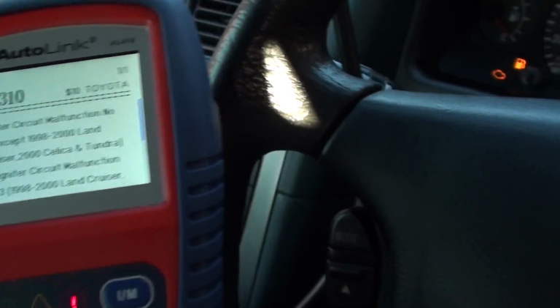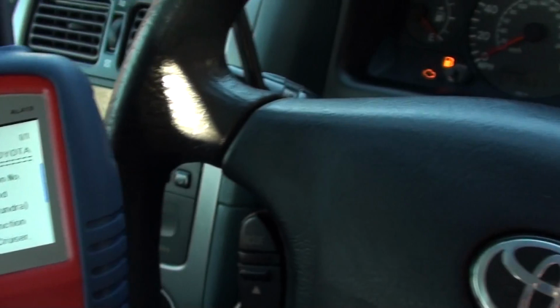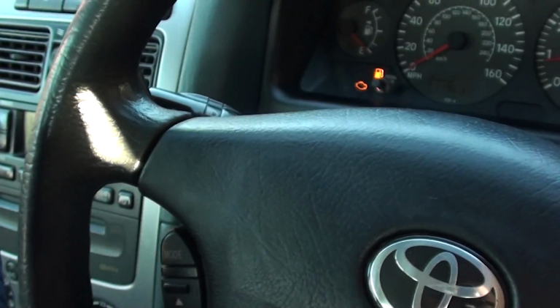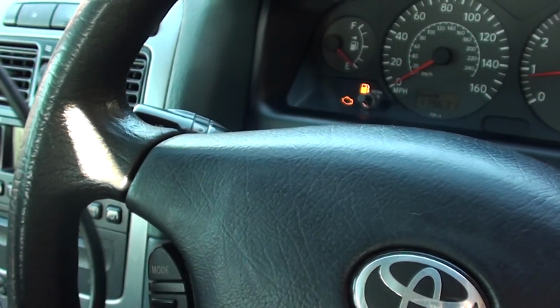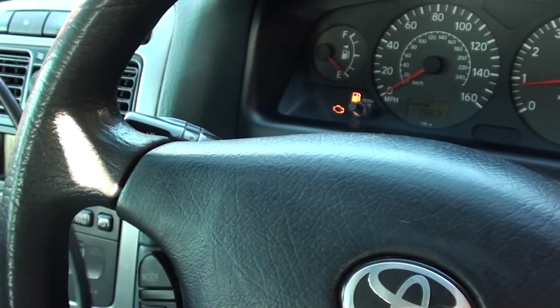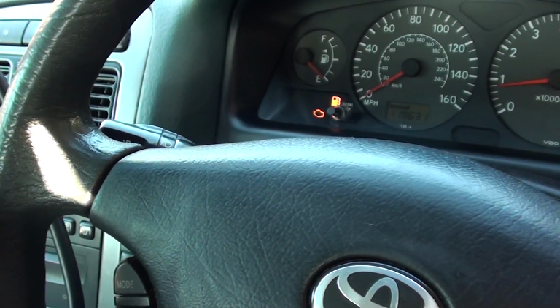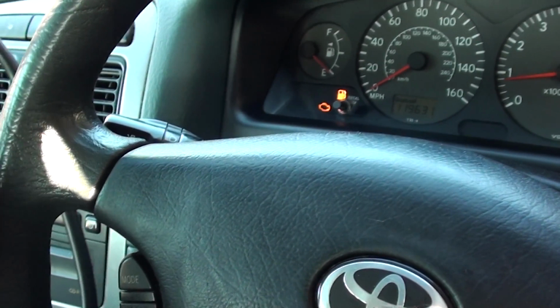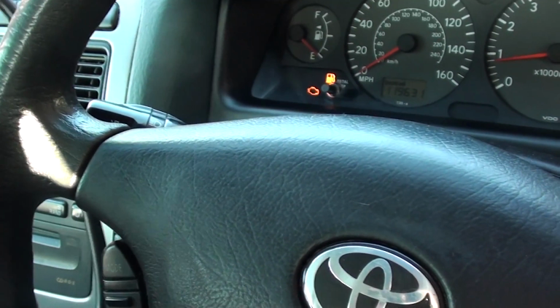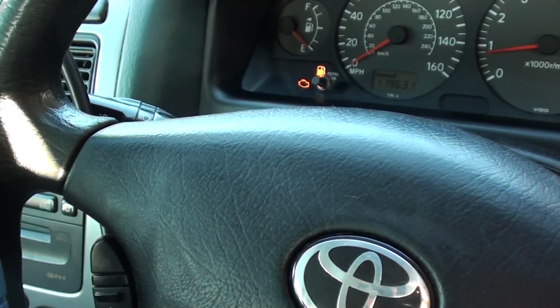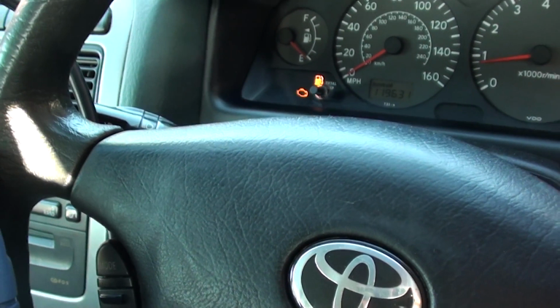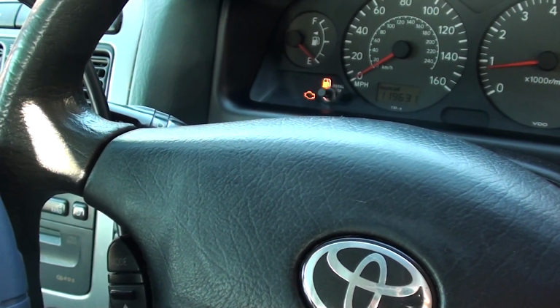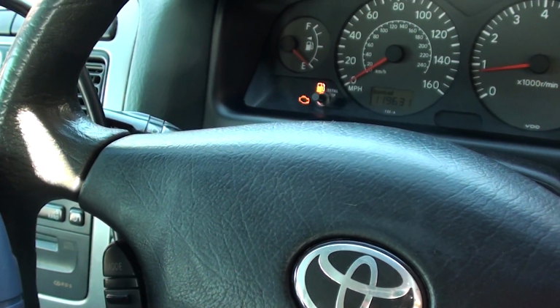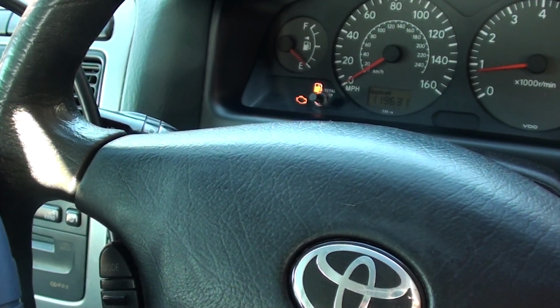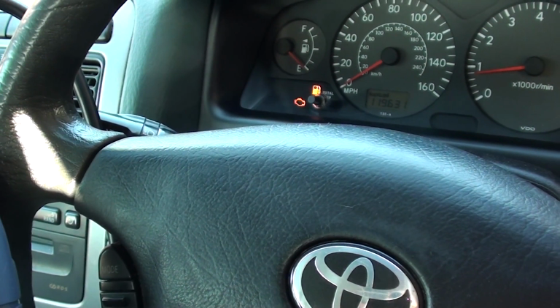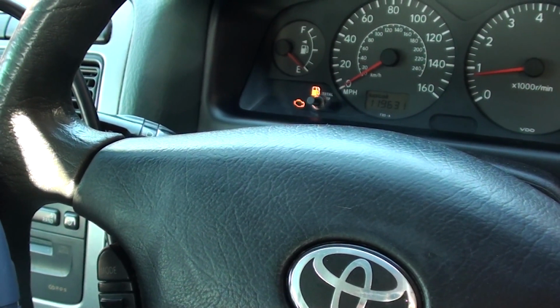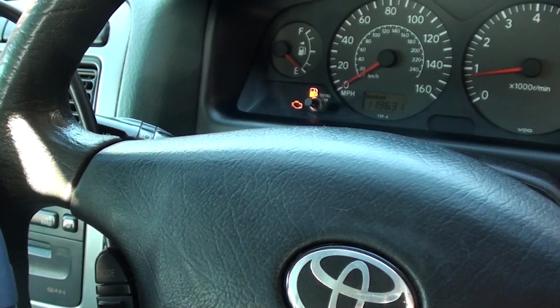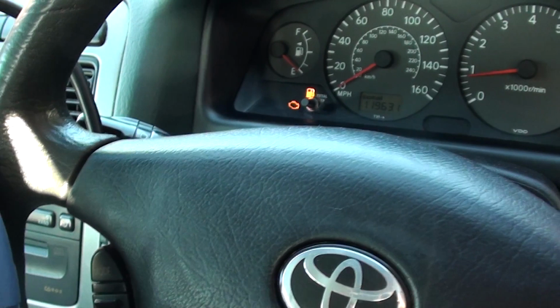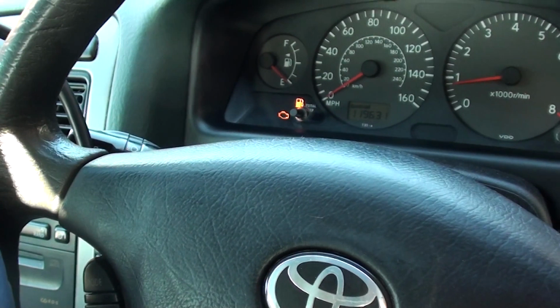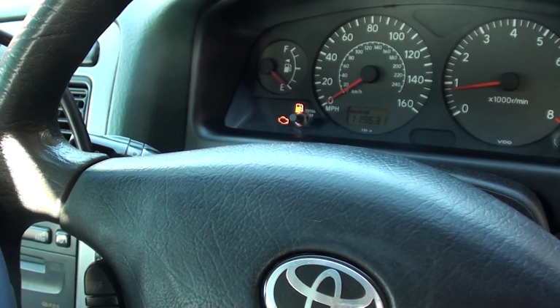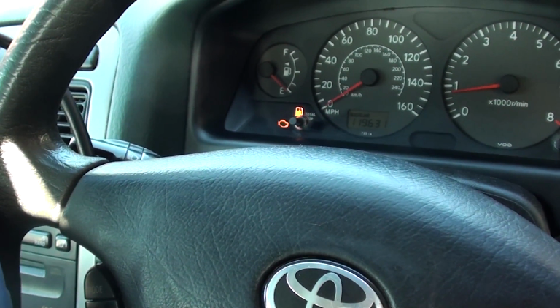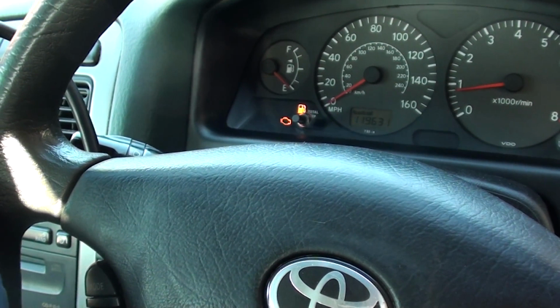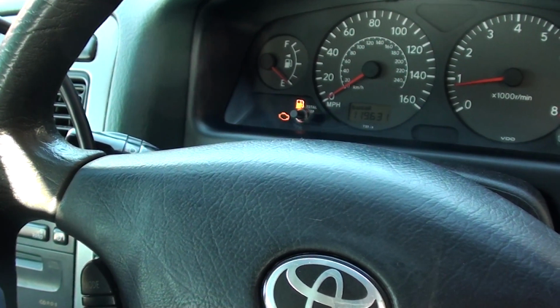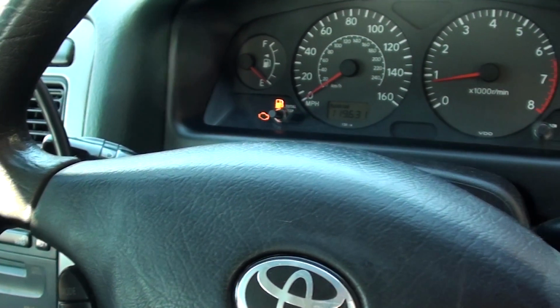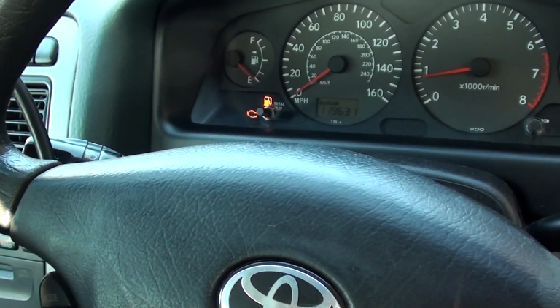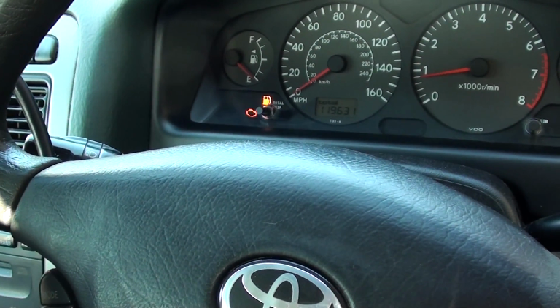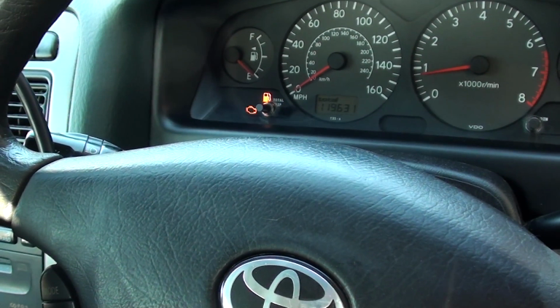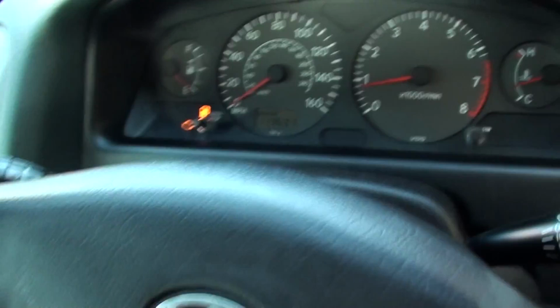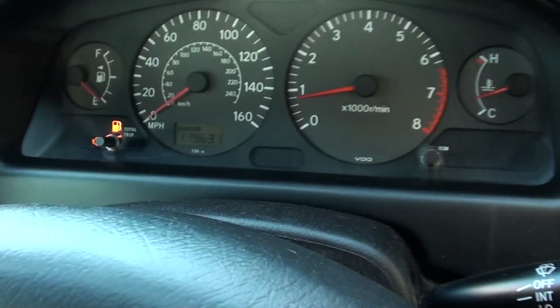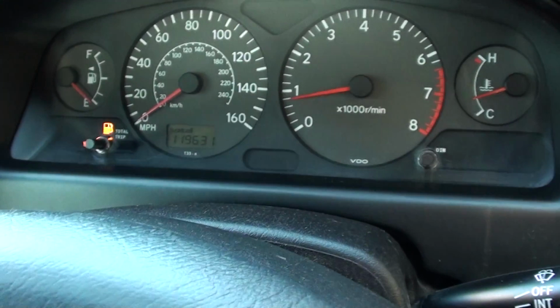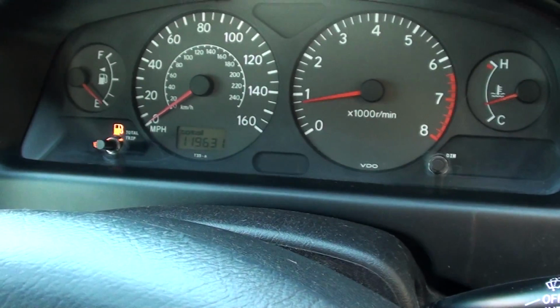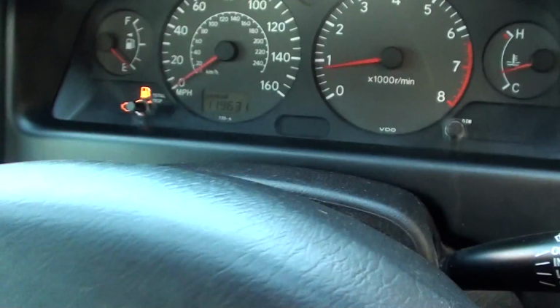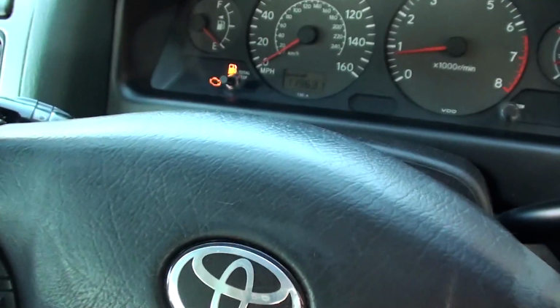We changed that over, put a new one in, and the vehicle just started up straight away. The RPM is nice and settled now.